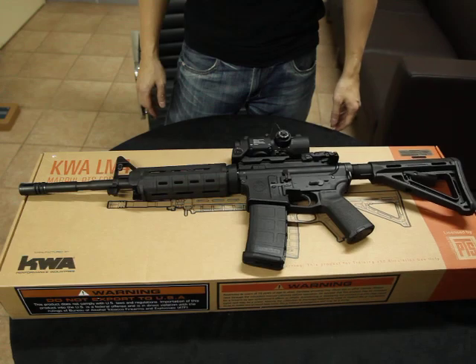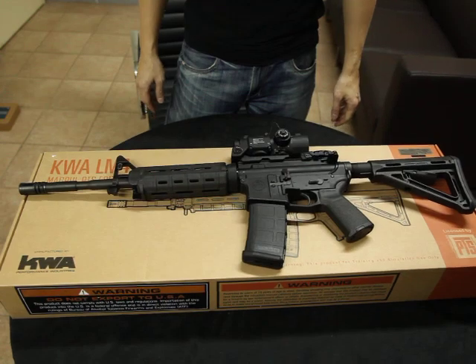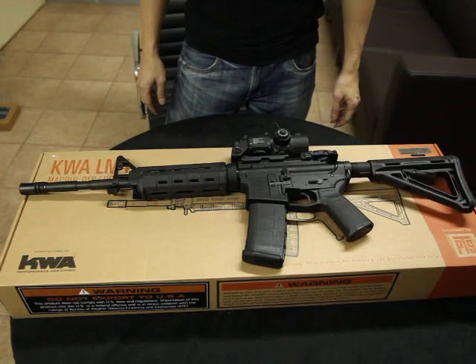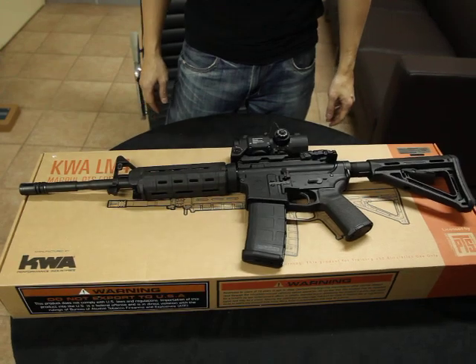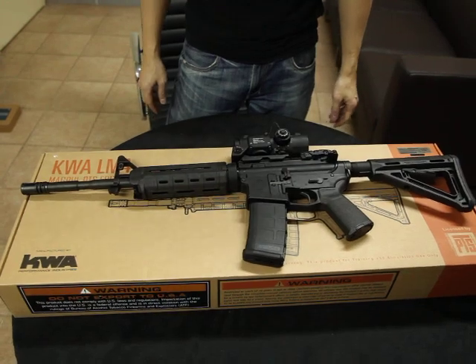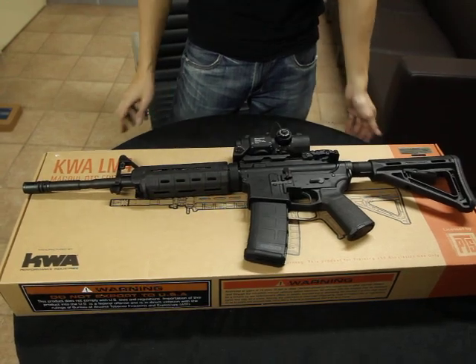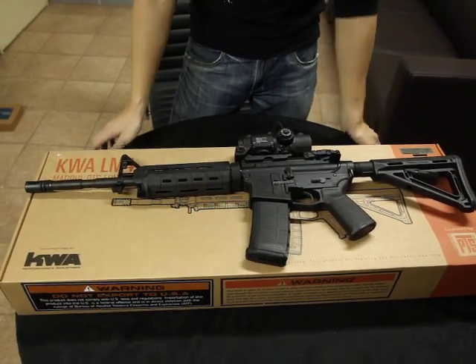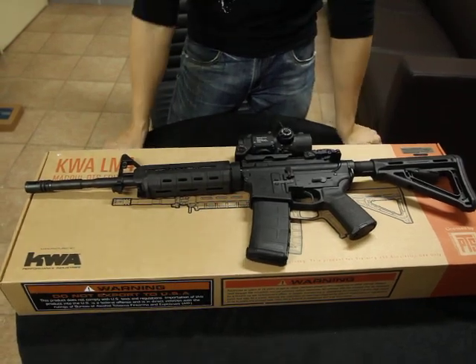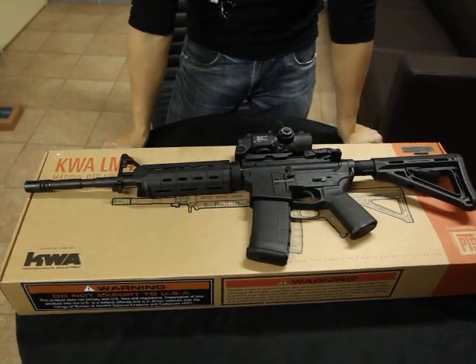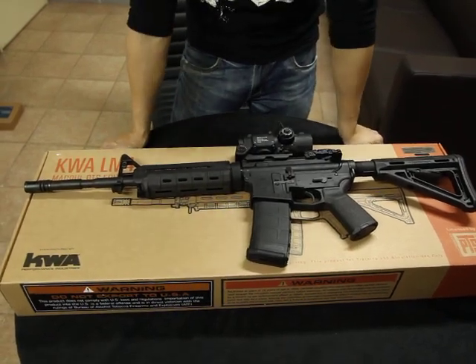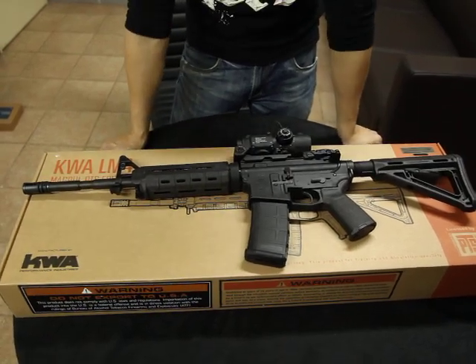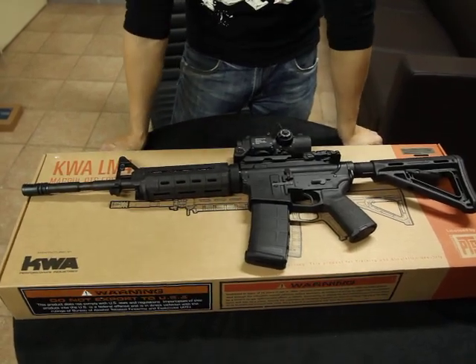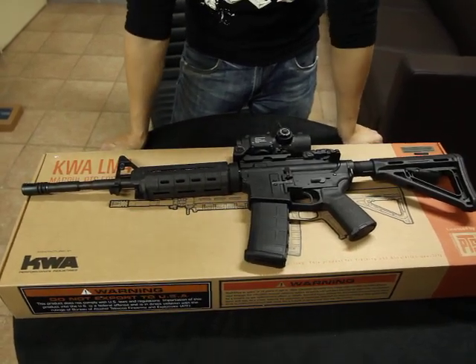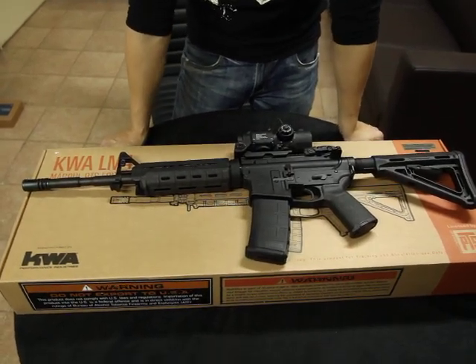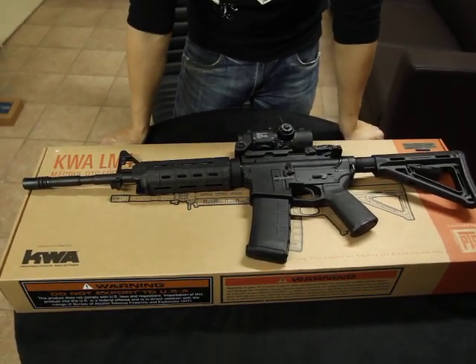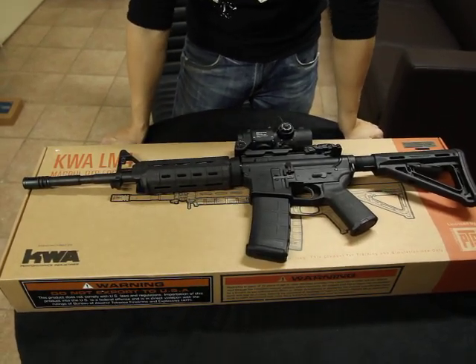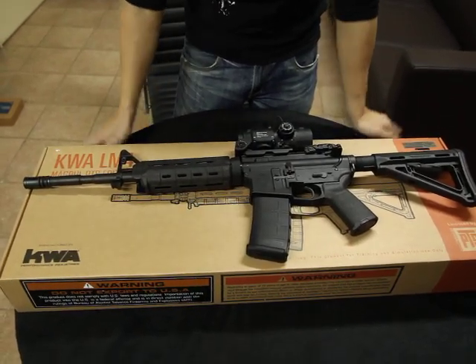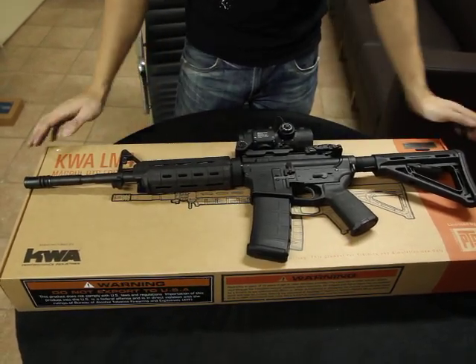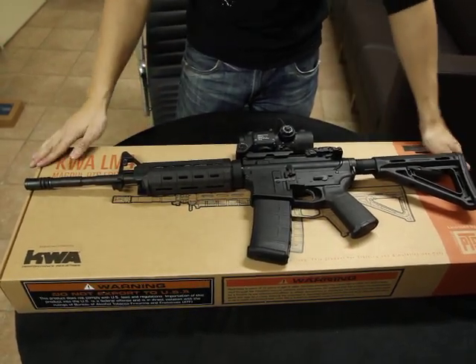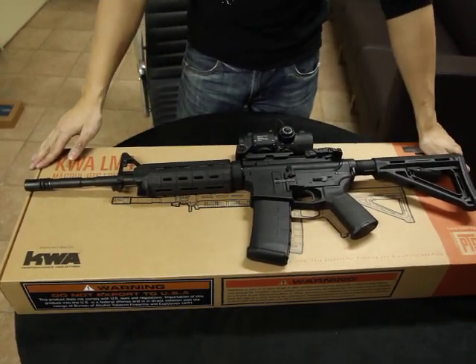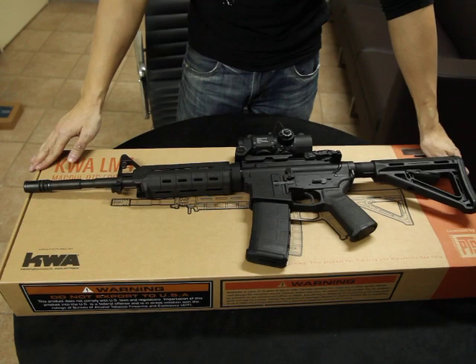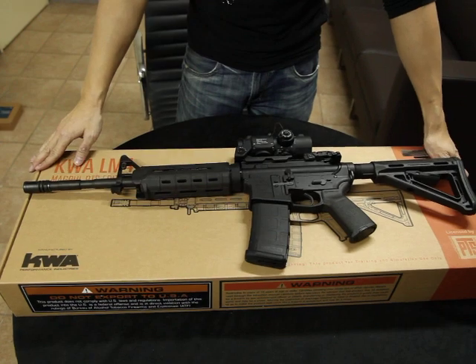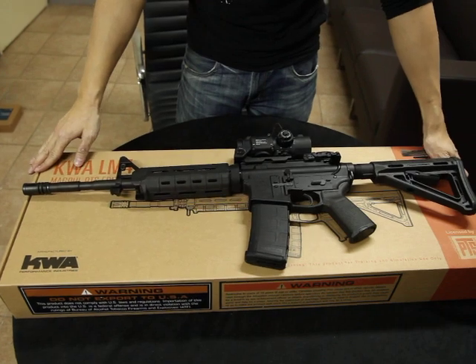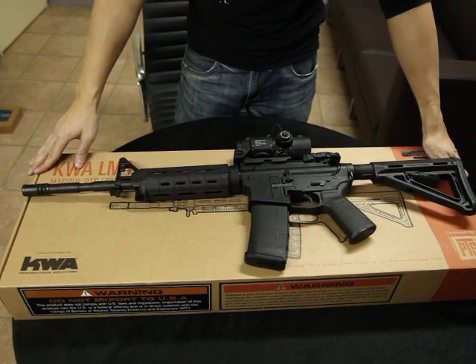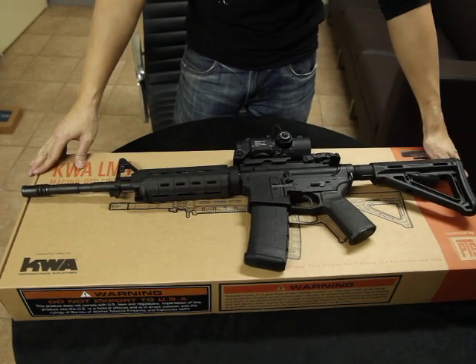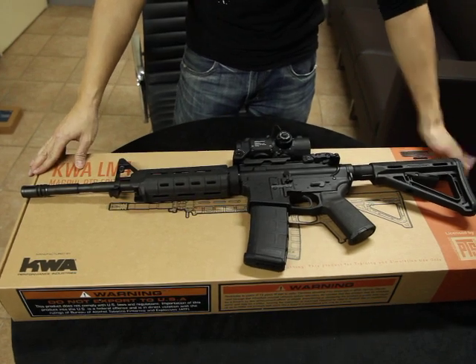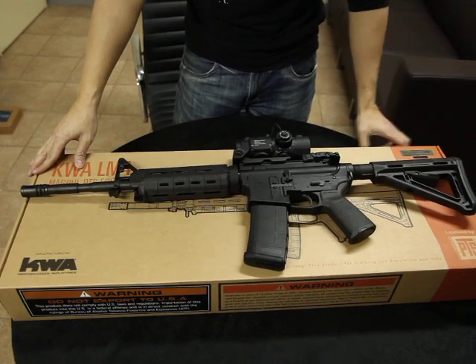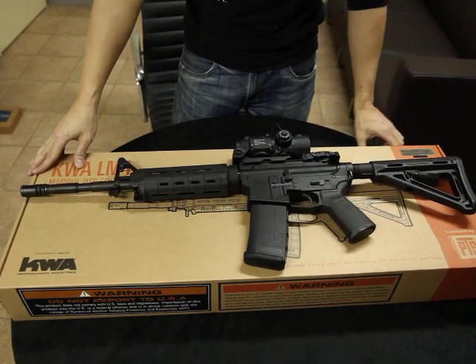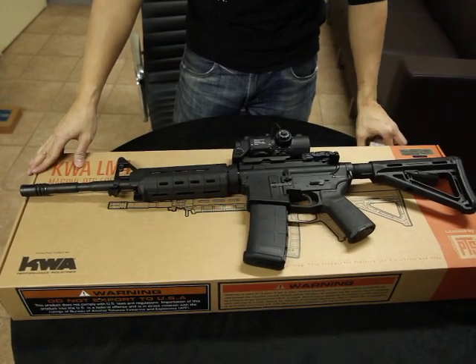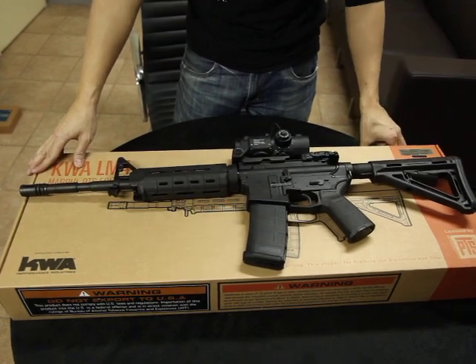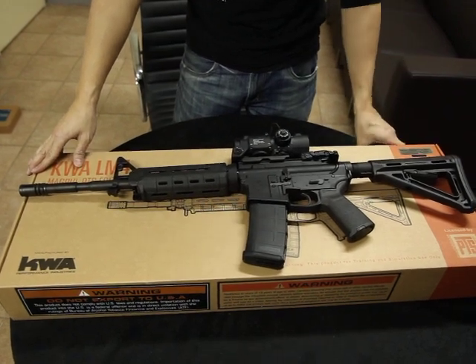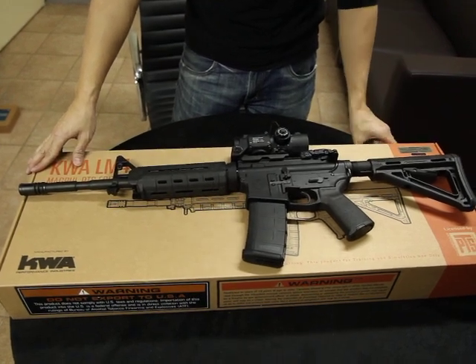Hi friends, it's Eddie from CLW. I'm going to show you the KWA Magpul version of the M4 GBB.